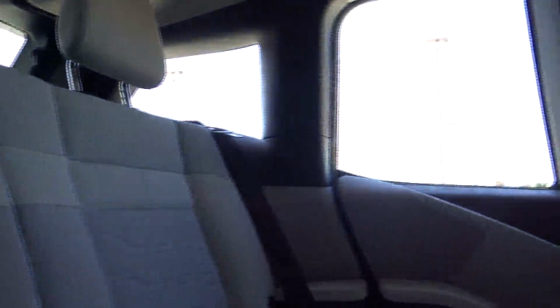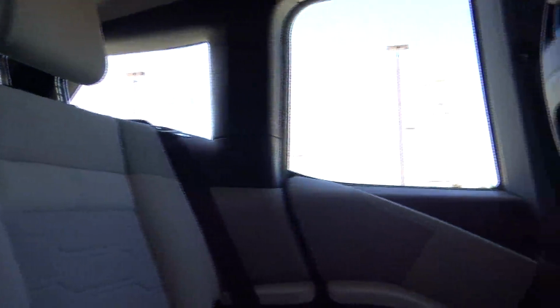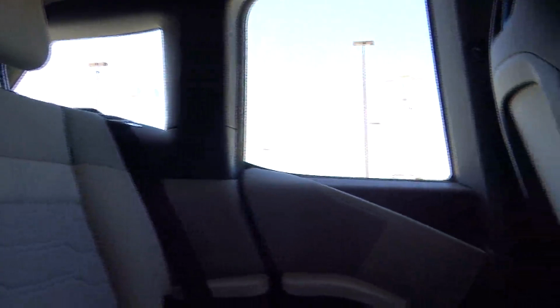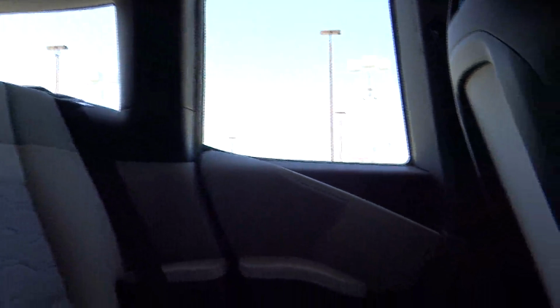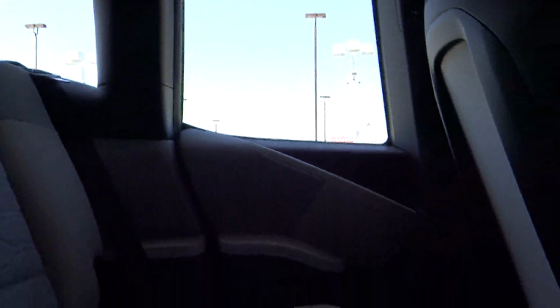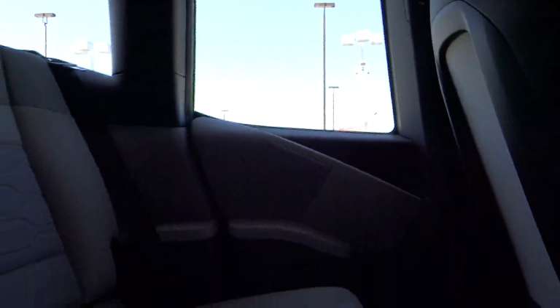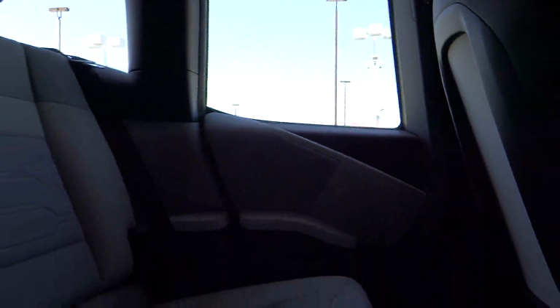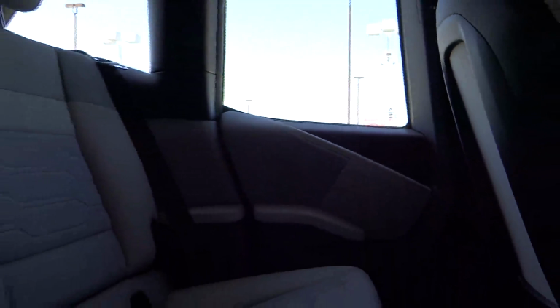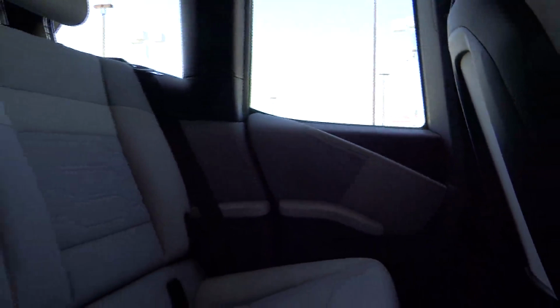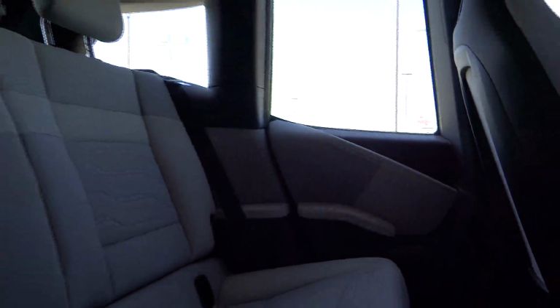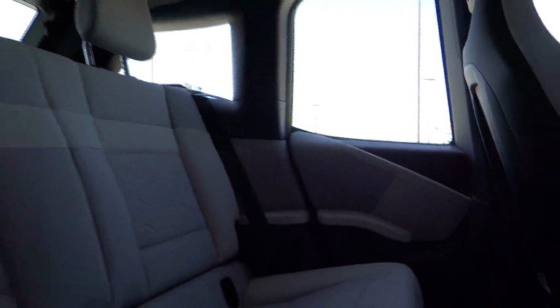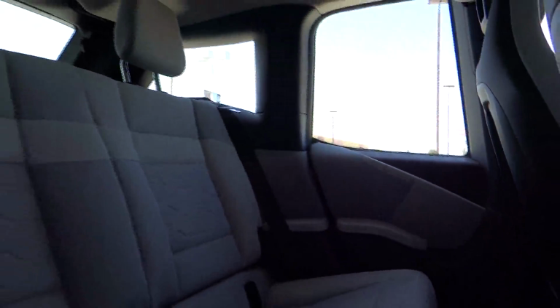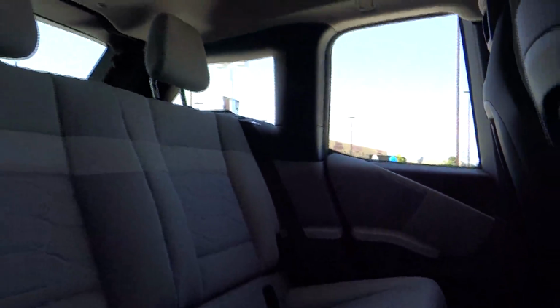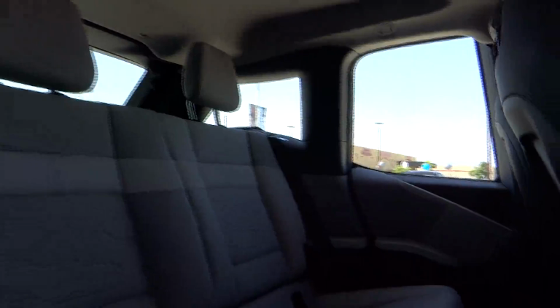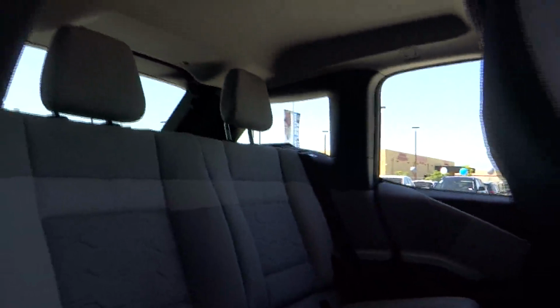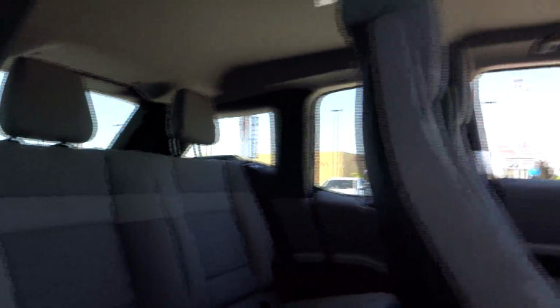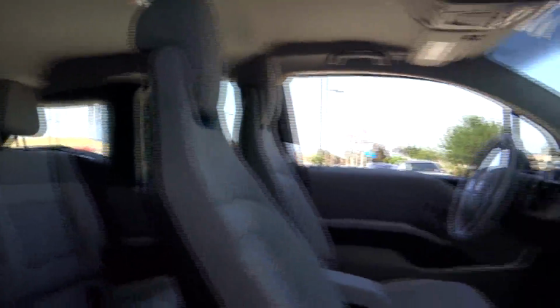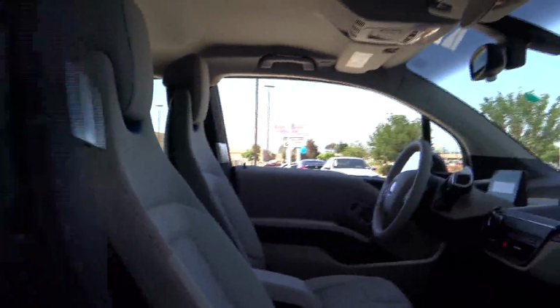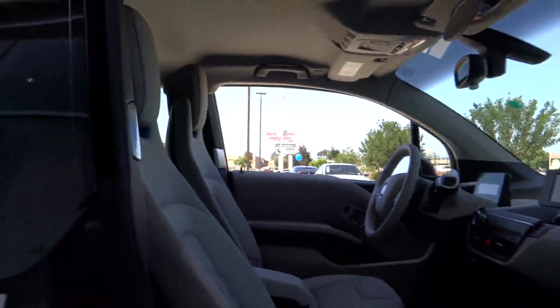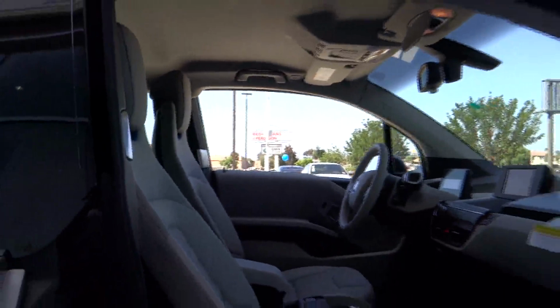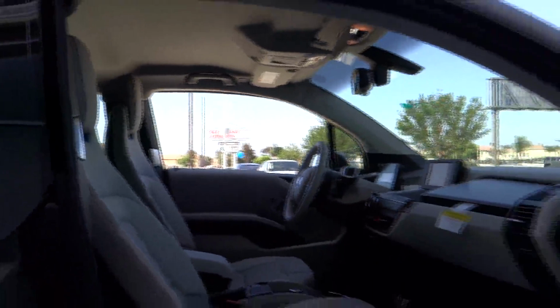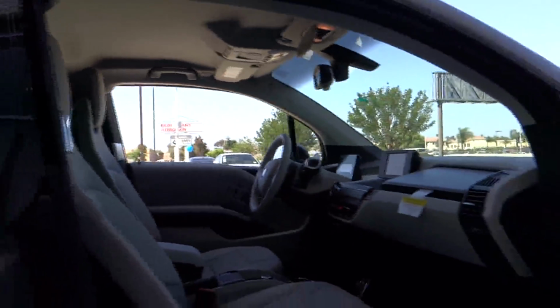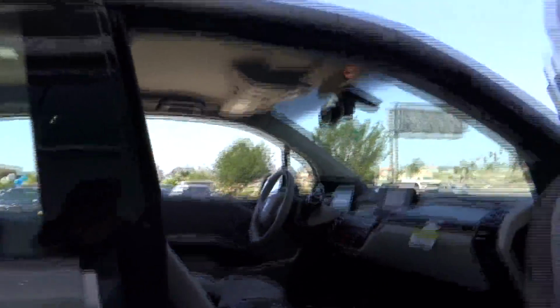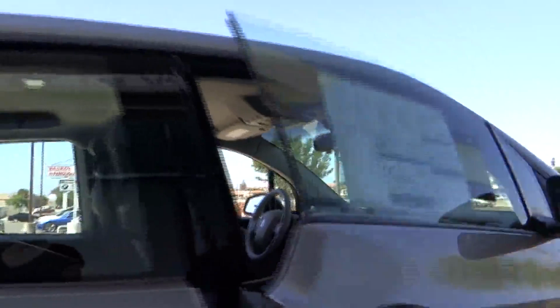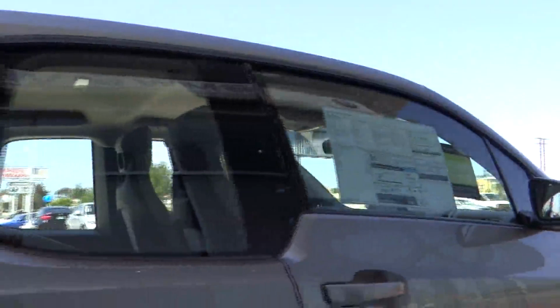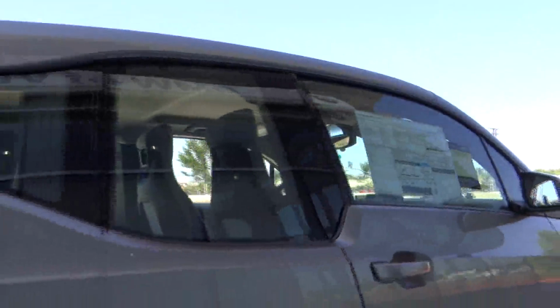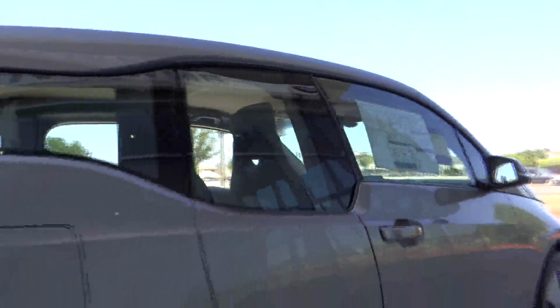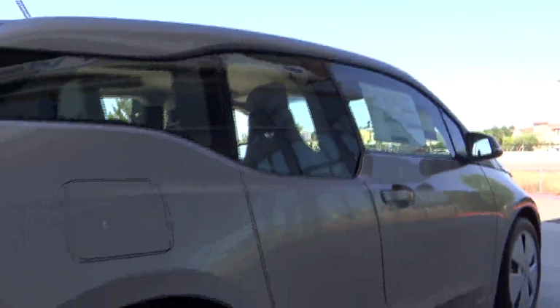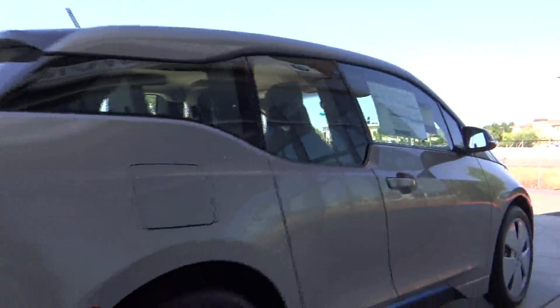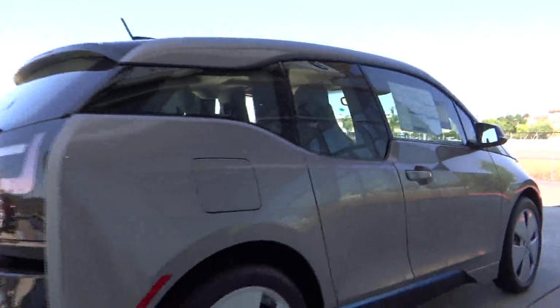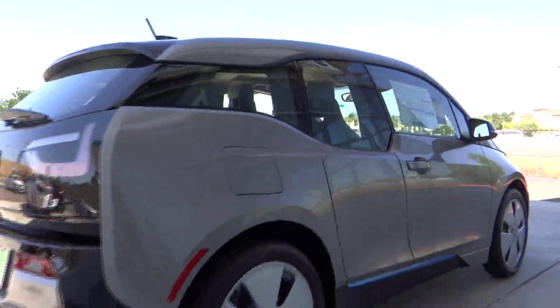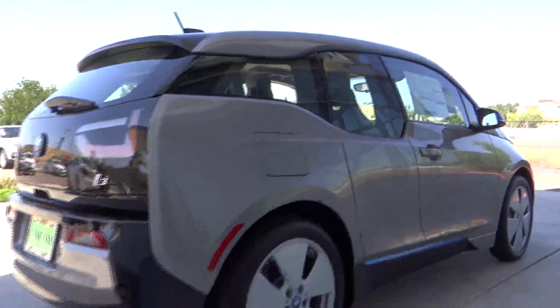Four-wheel disc brakes, auto-dimming rear view mirror, PPO, floor mats, AM FM stereo radio, climate control, rear defrost, security system, bucket seats.